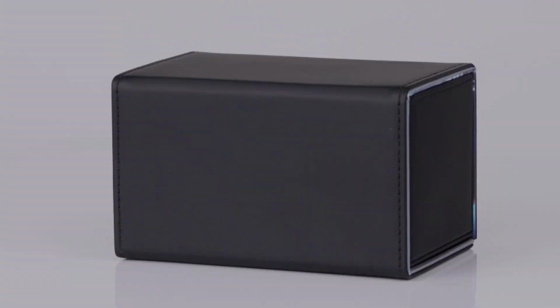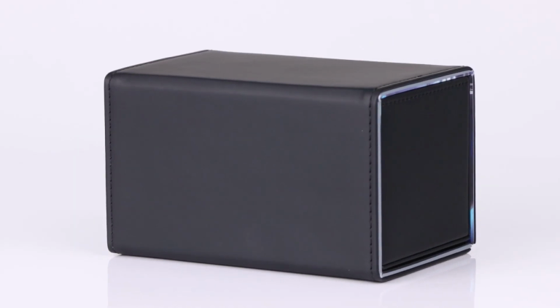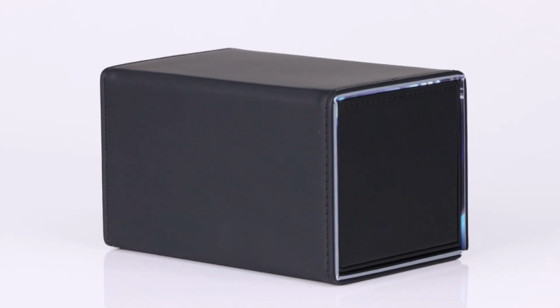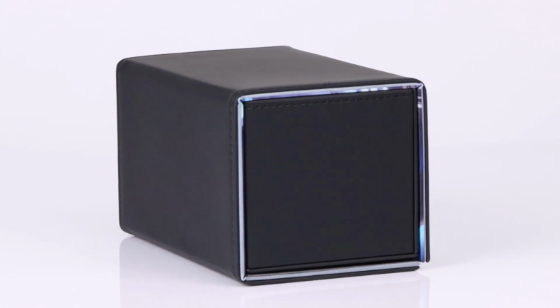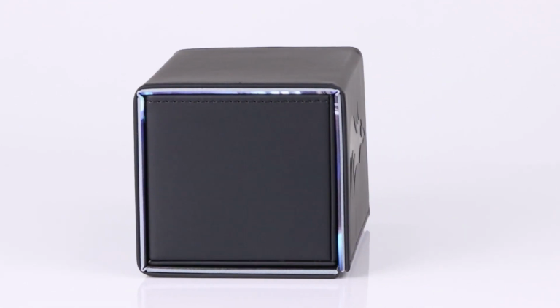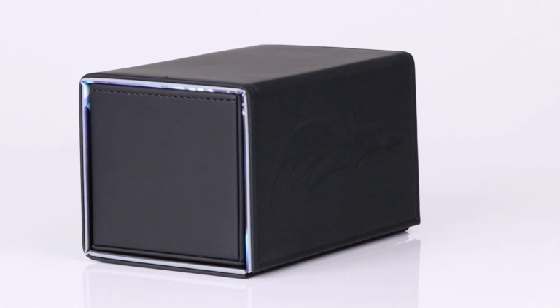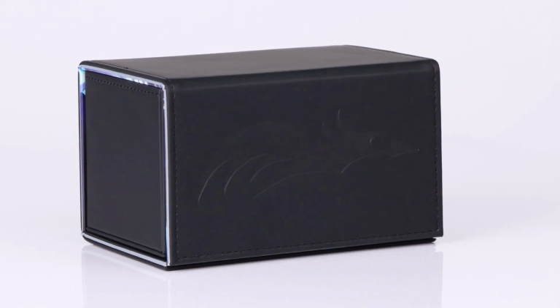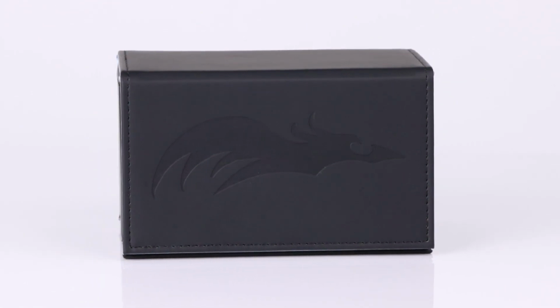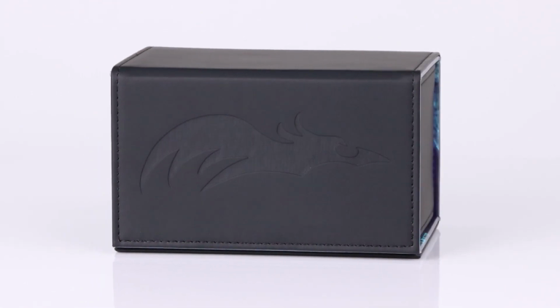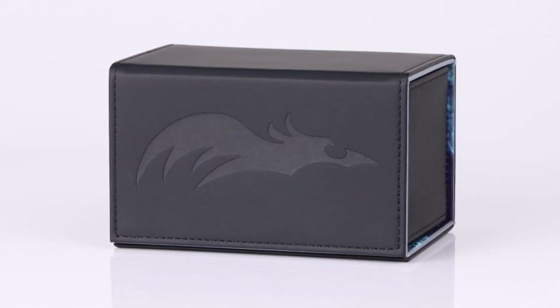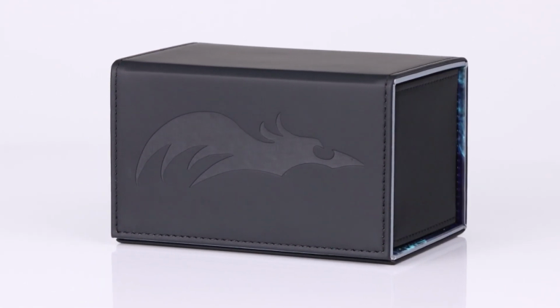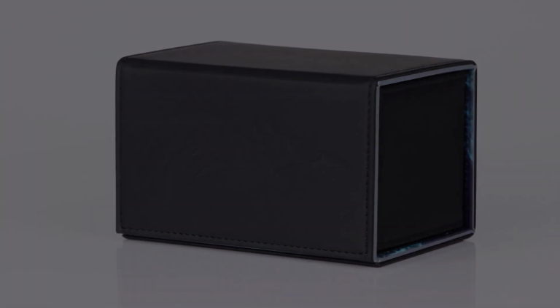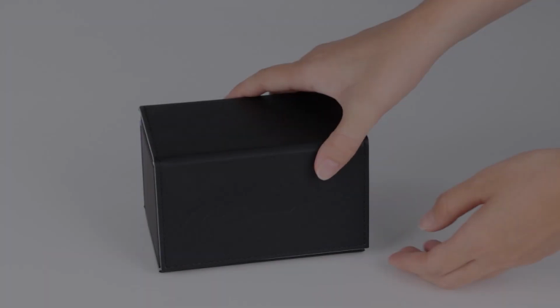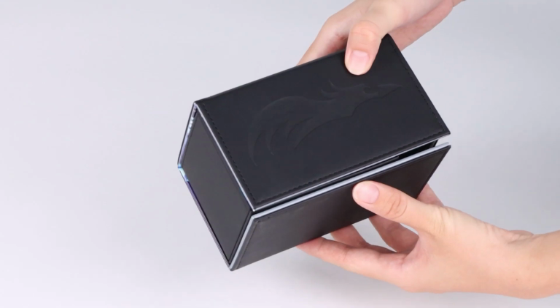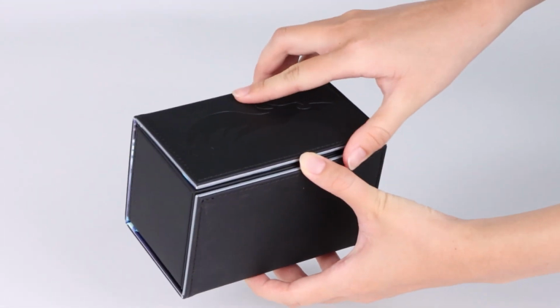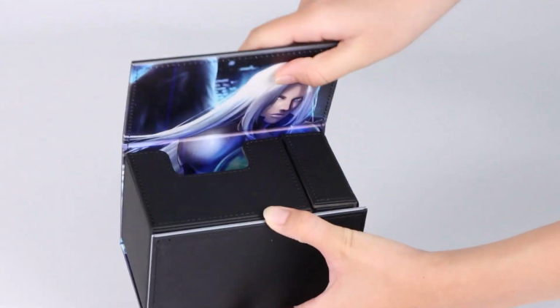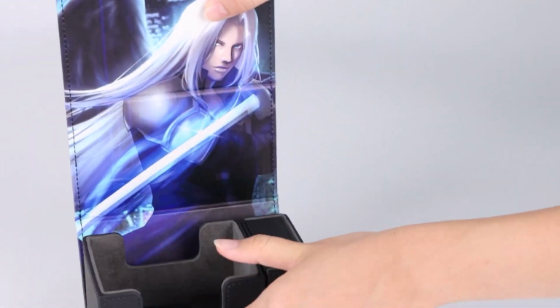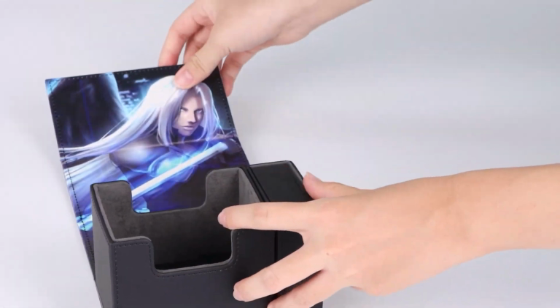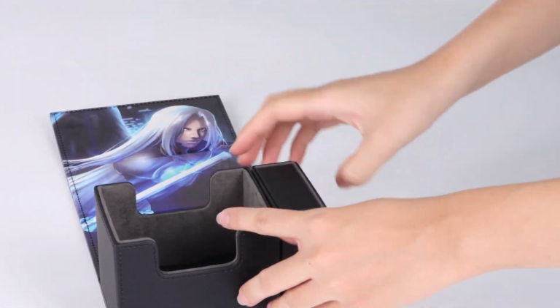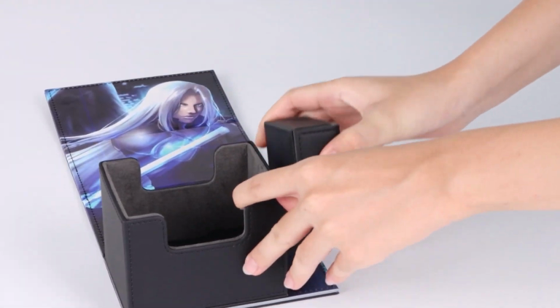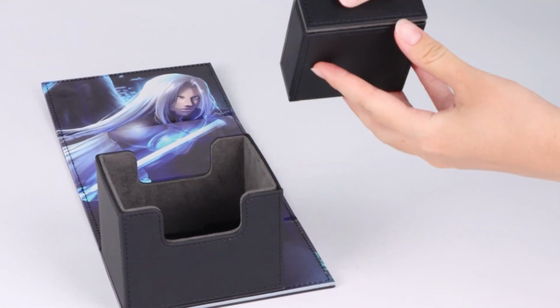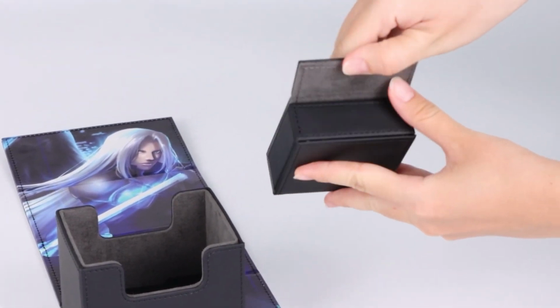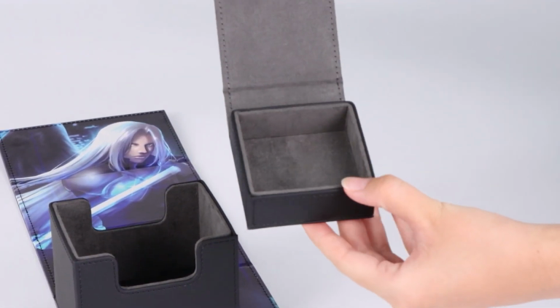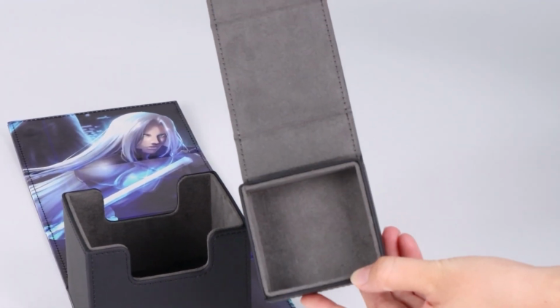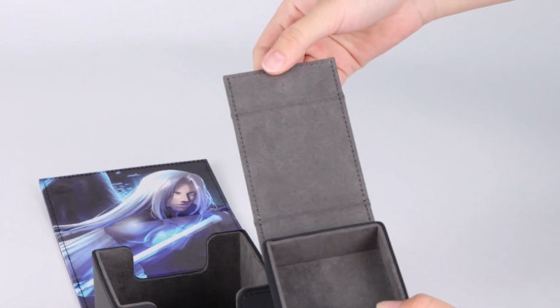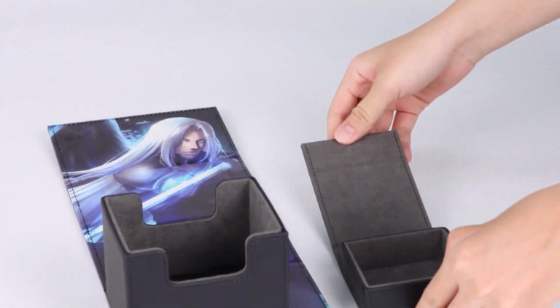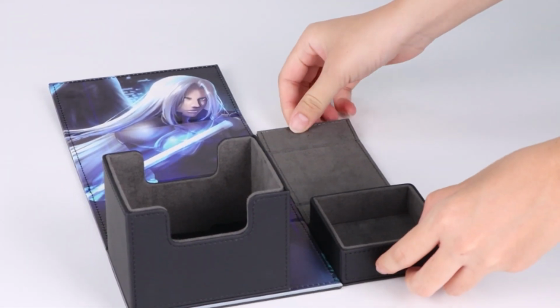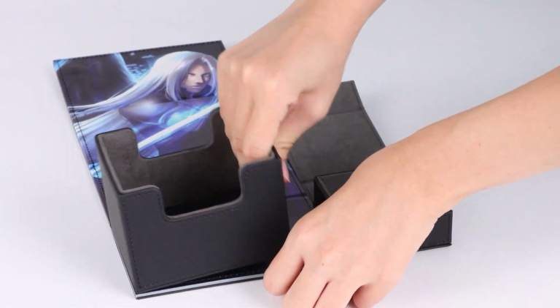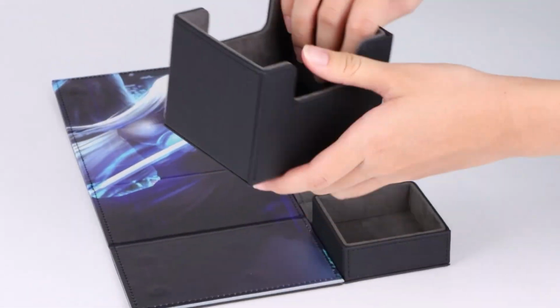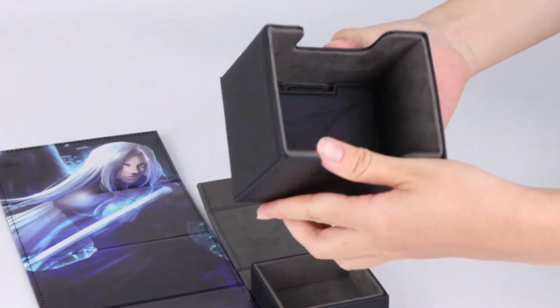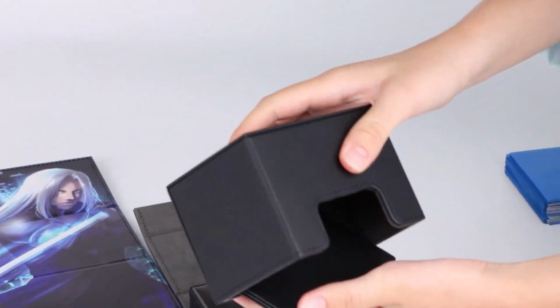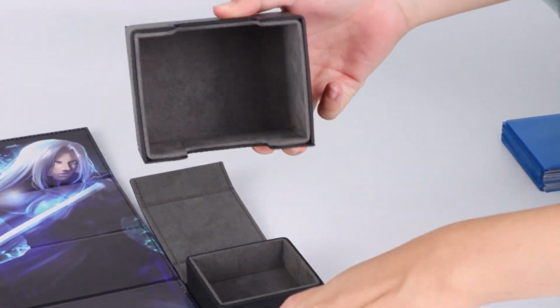Inside you'll find roomy compartments capable of holding 120 single-sleeve trading cards or 100 double-sleeve cards. Perfect for Yu-Gi-Oh, Pokemon, Magic: The Gathering, Final Fantasy, One Piece, Digimon, and more.